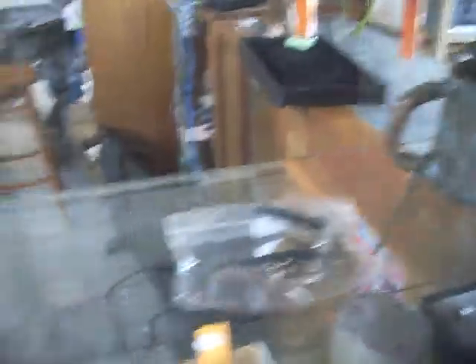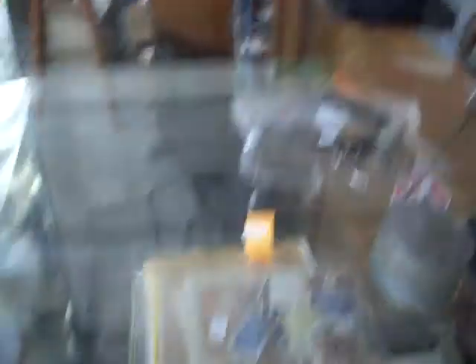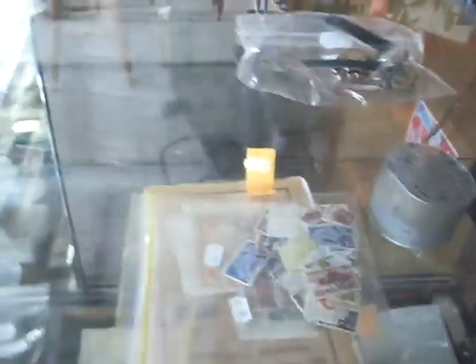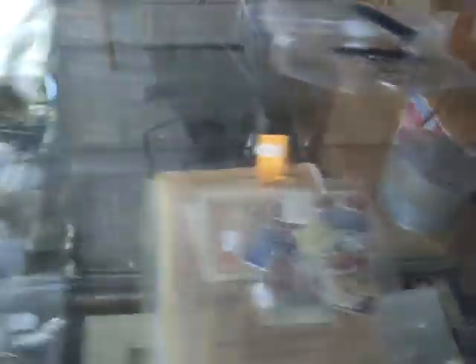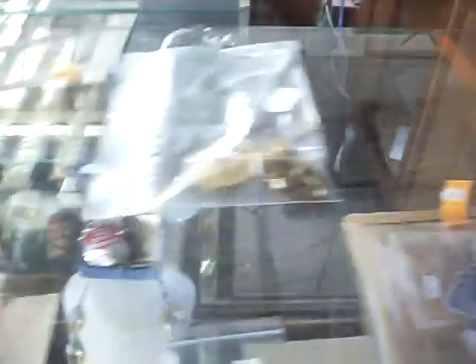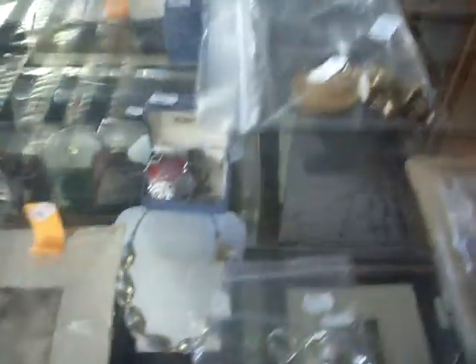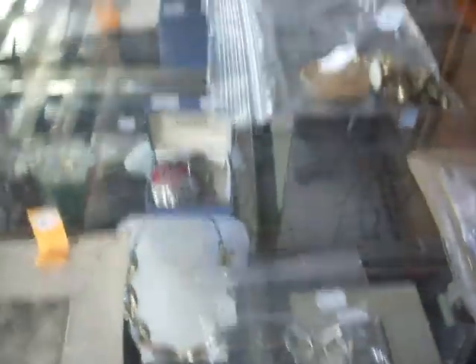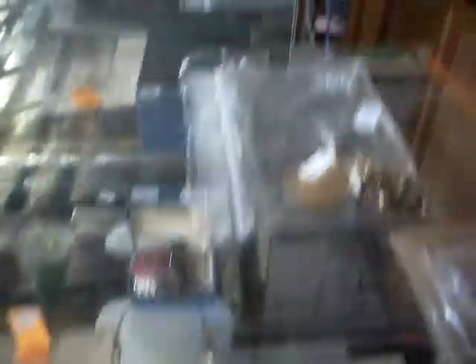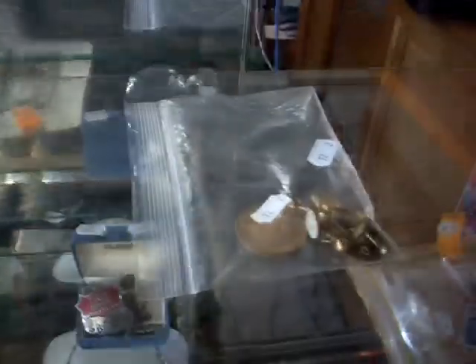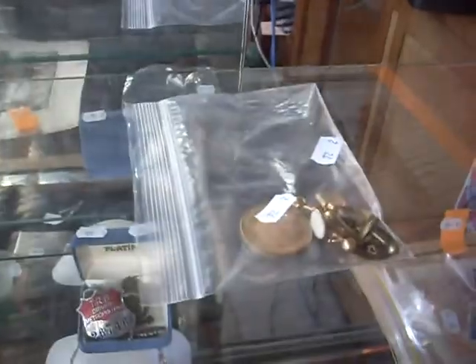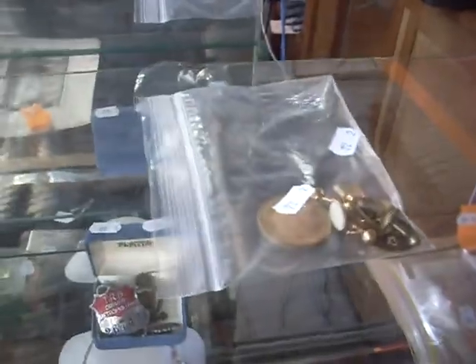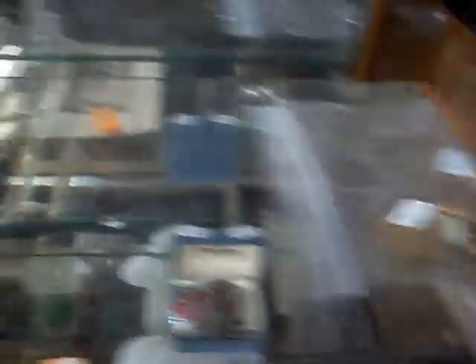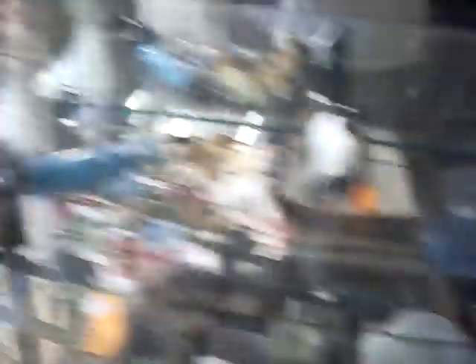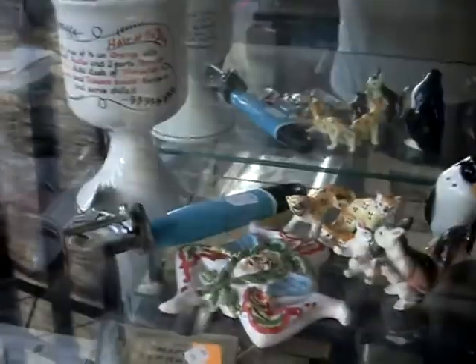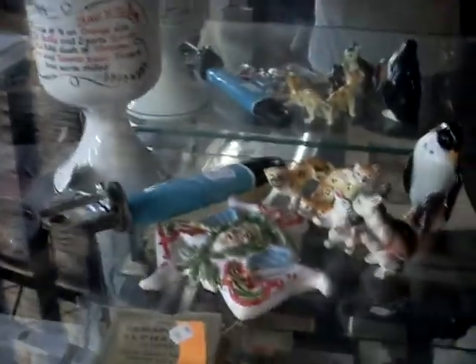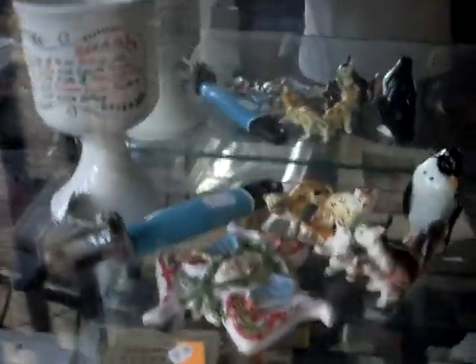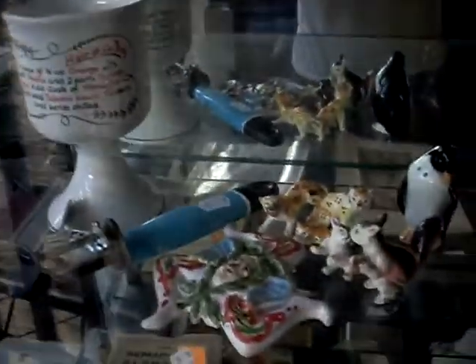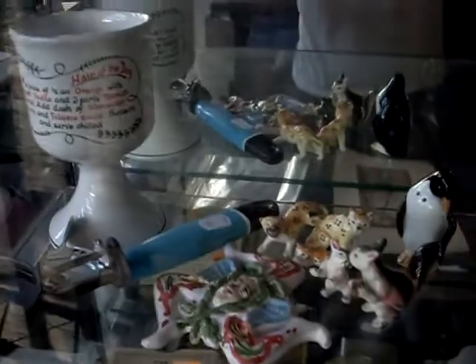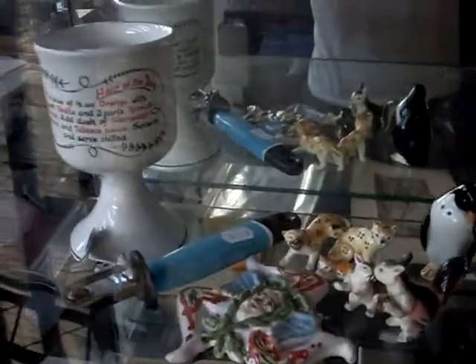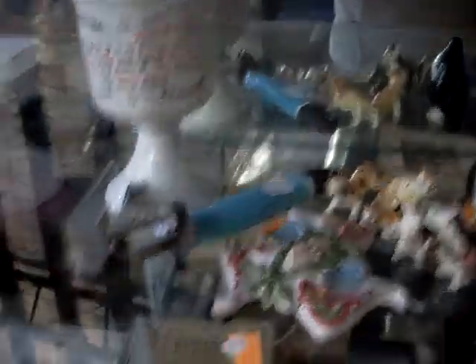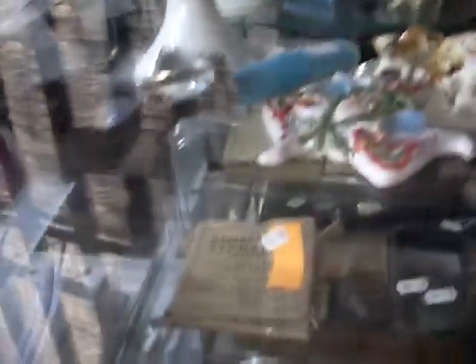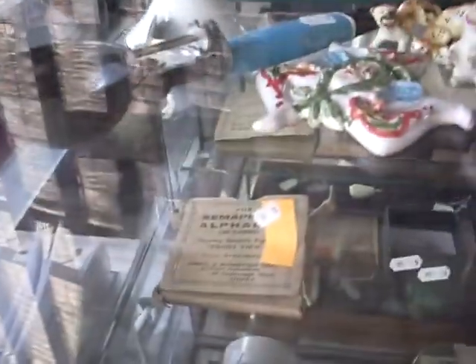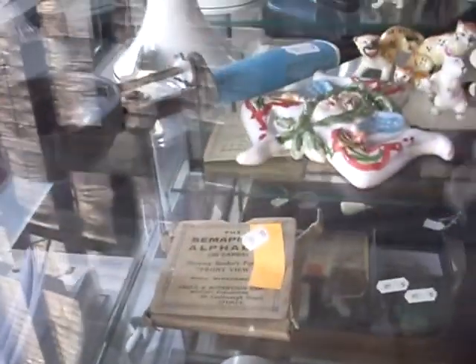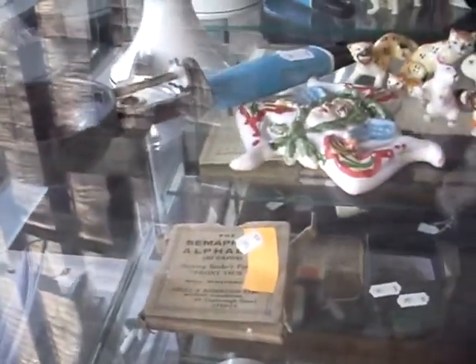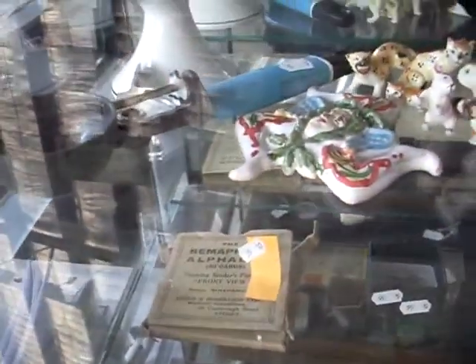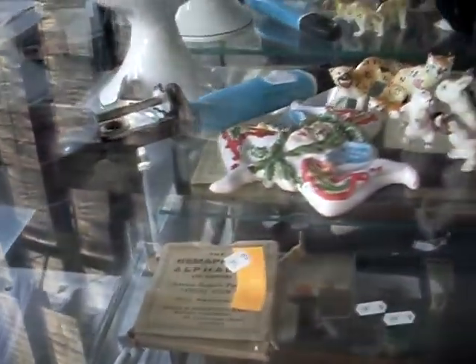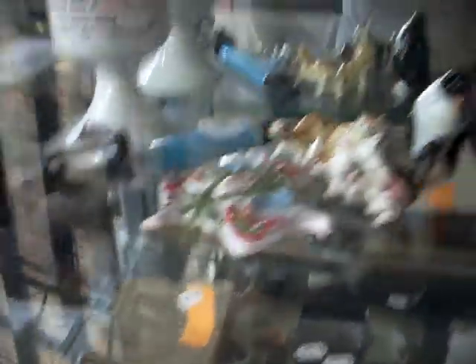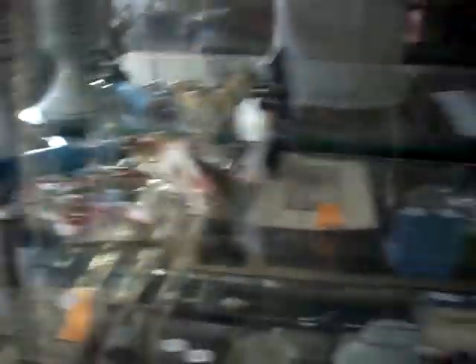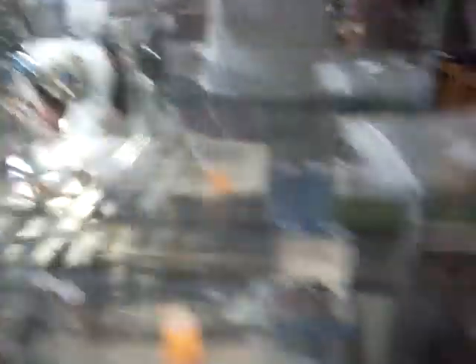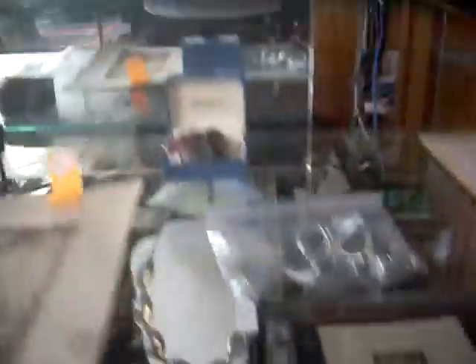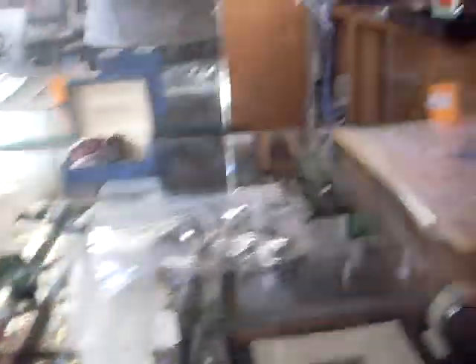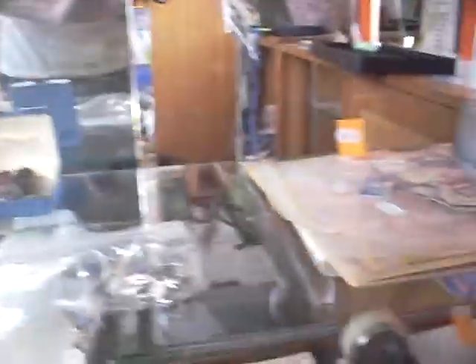Still got stamps, rings, cufflinks, little bits and bobs. Semaphore set of cards is pretty cool. Some nice little bits in the jewellery cabinet.